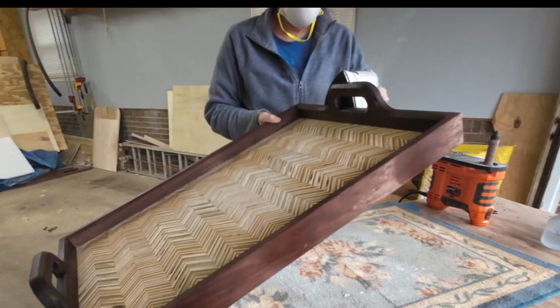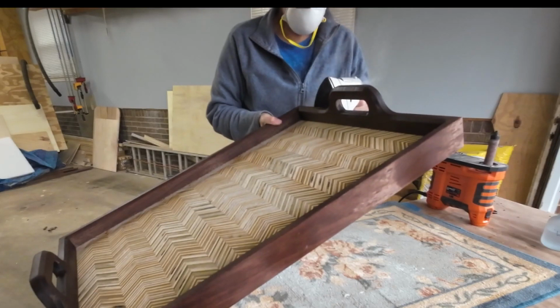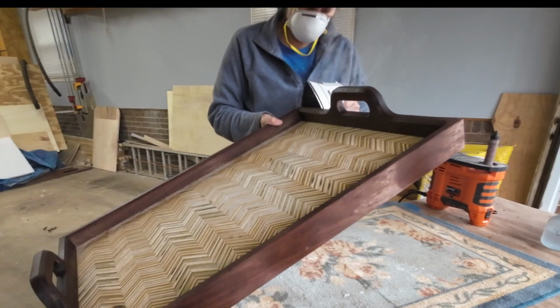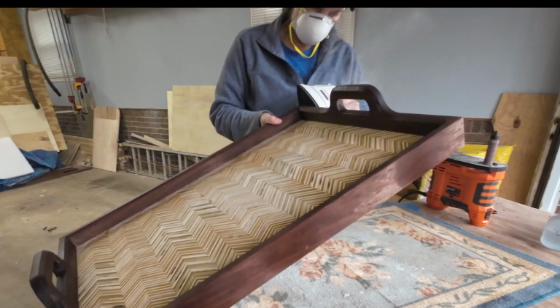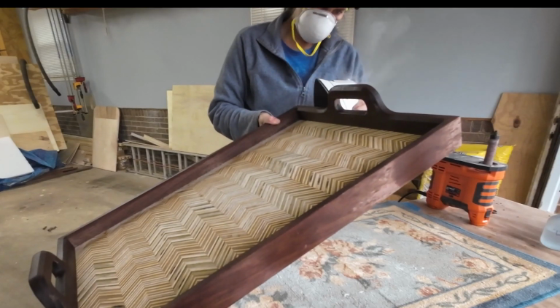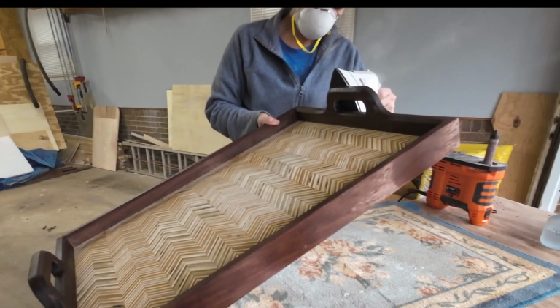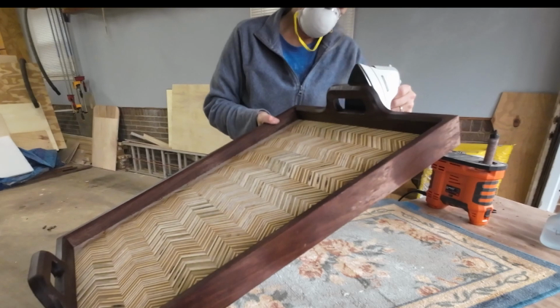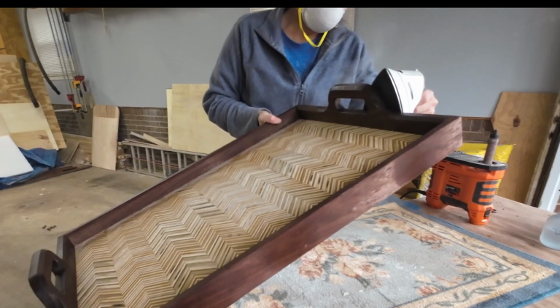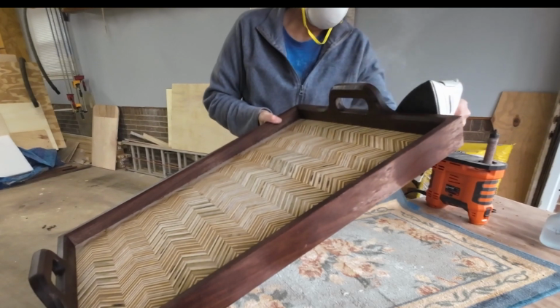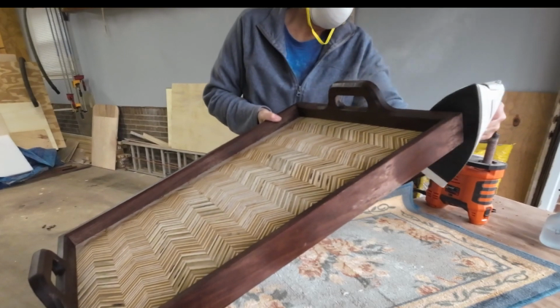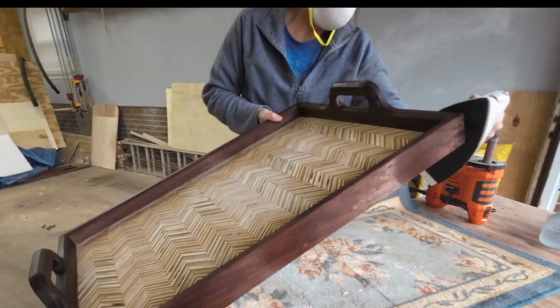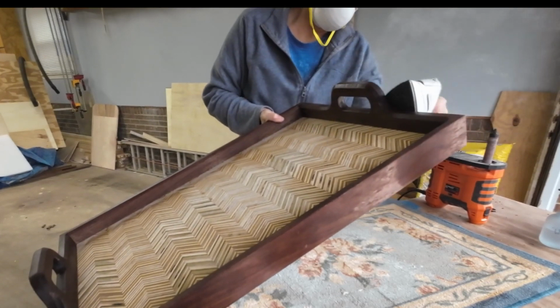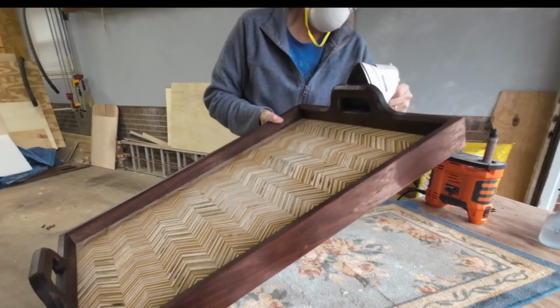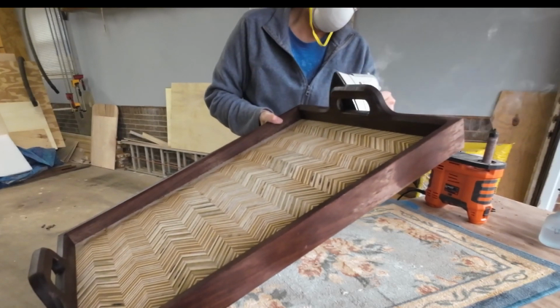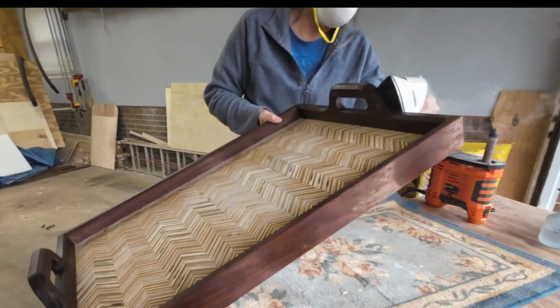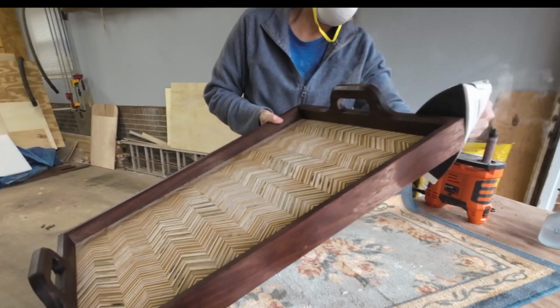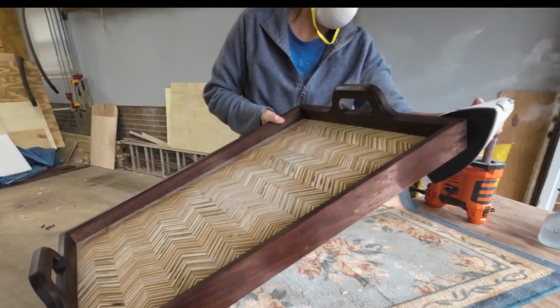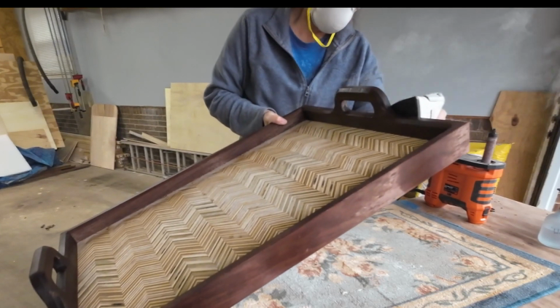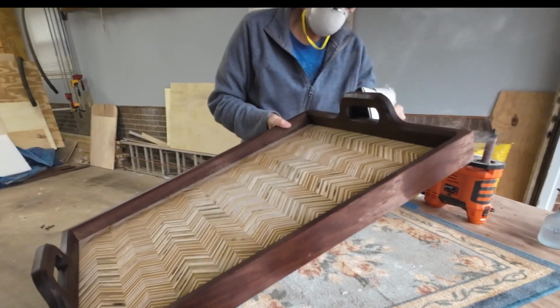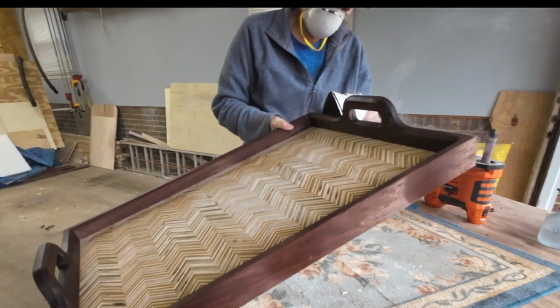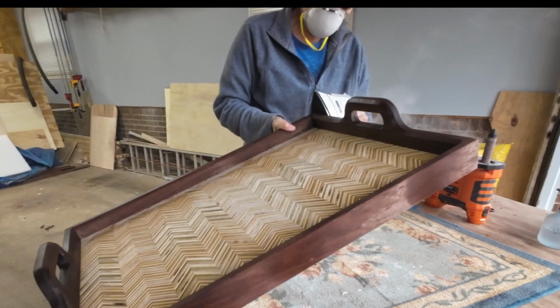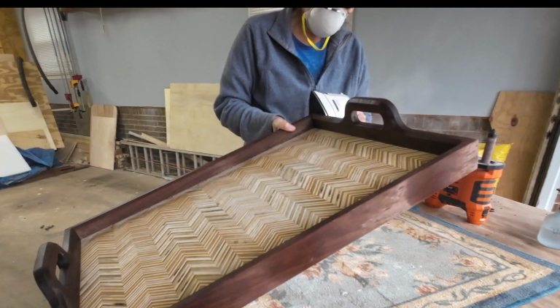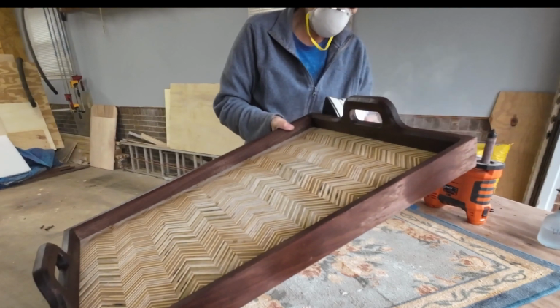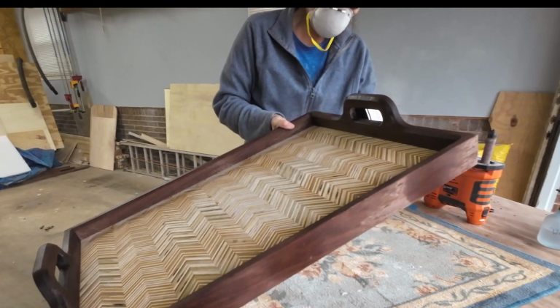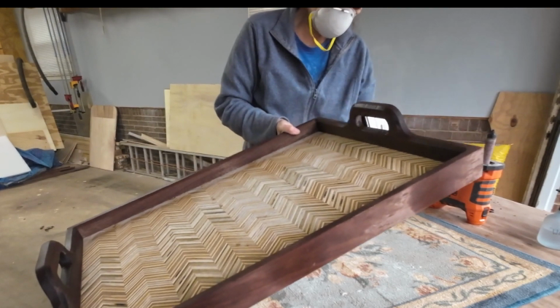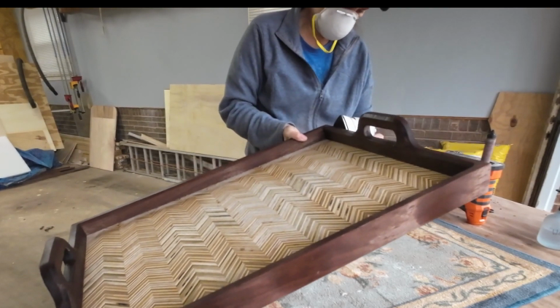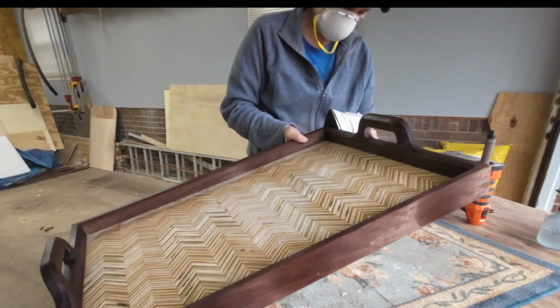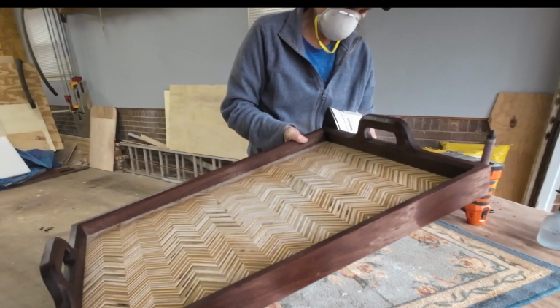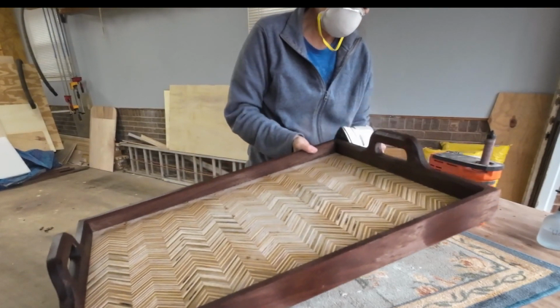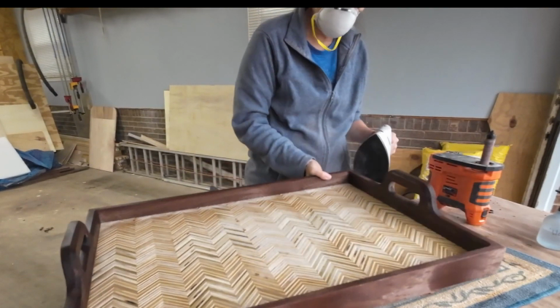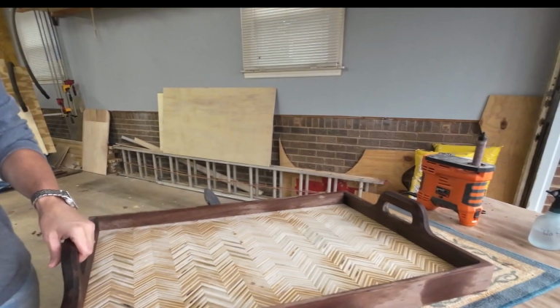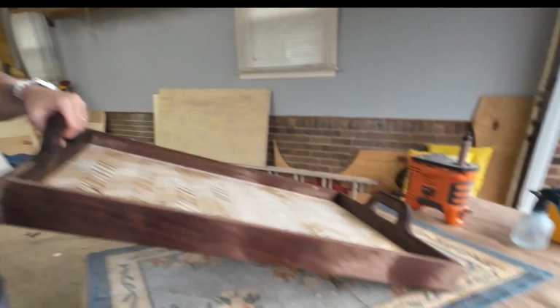Then time for the final sanding. I do like to use an iron just to kind of pop the grain a little bit more, just for any fine dents, dings, and scratches that I may not have seen.